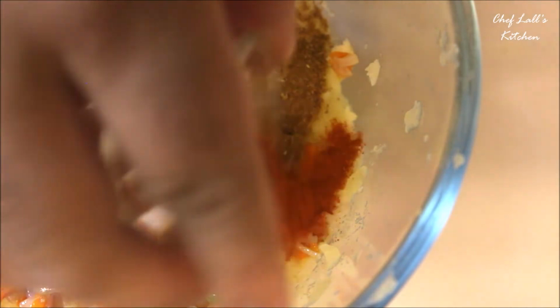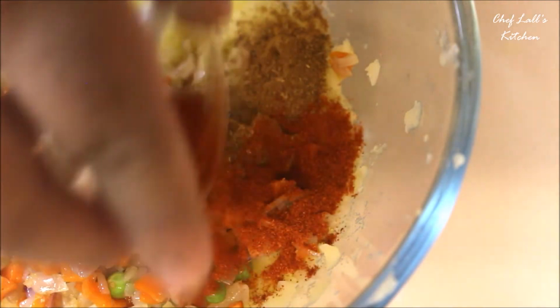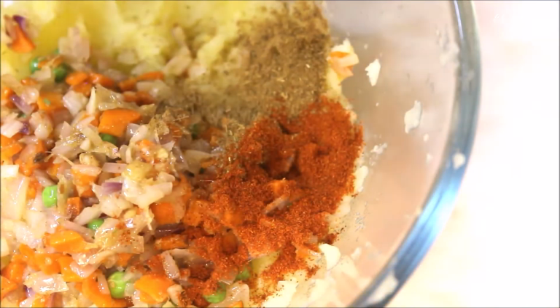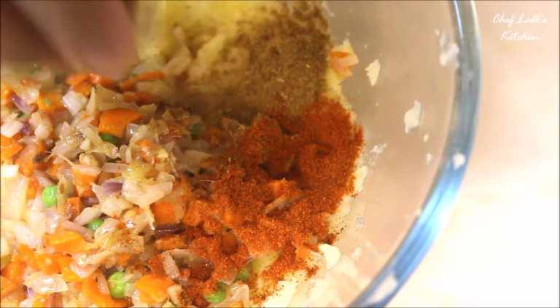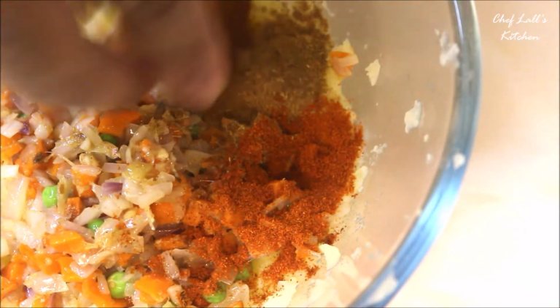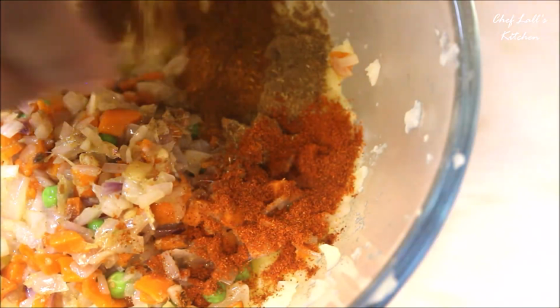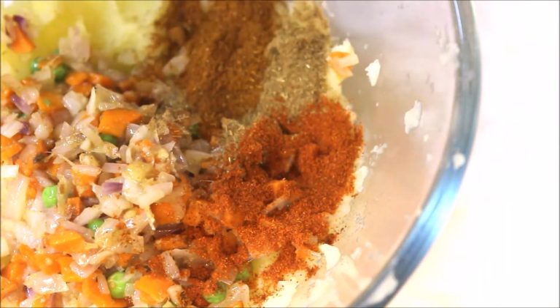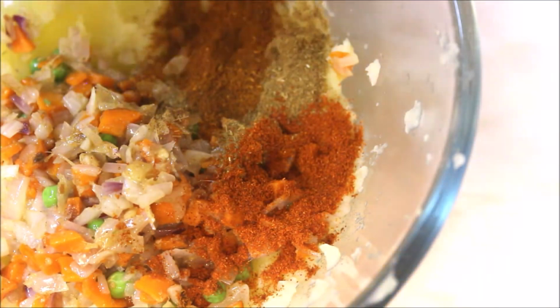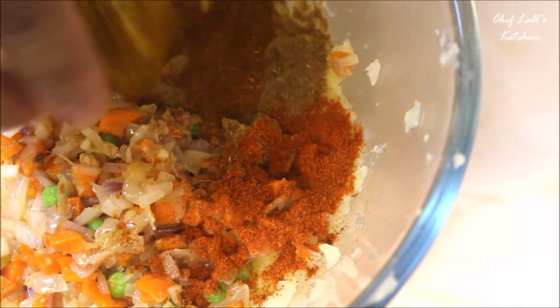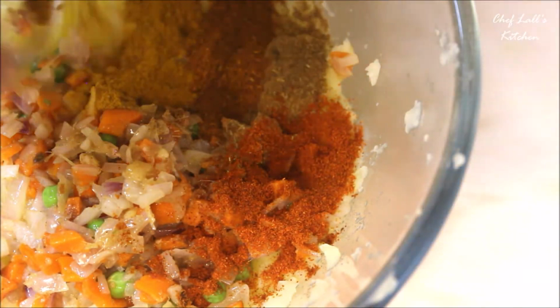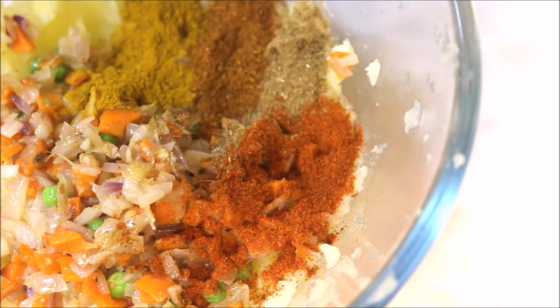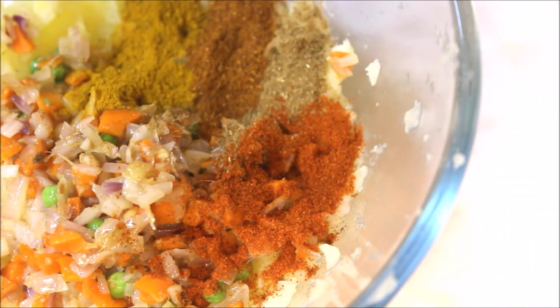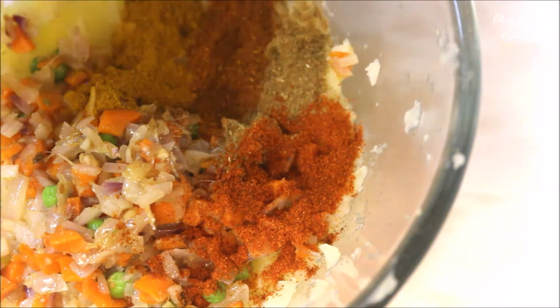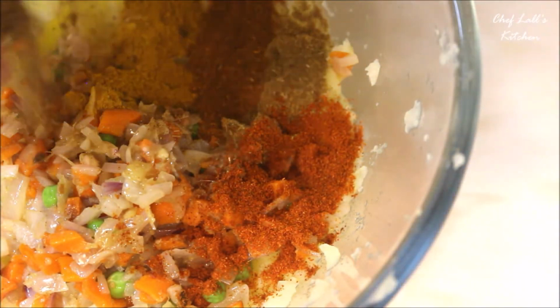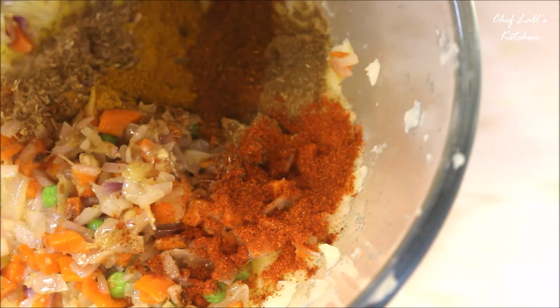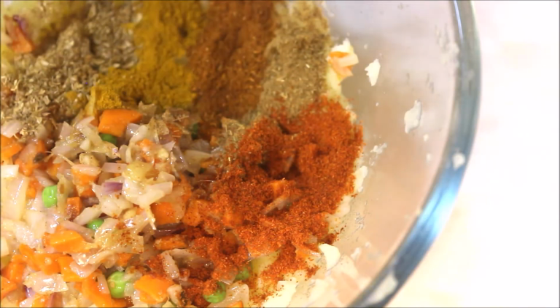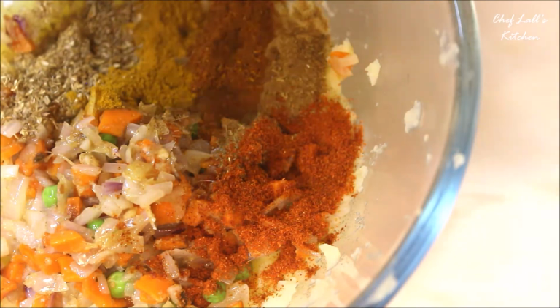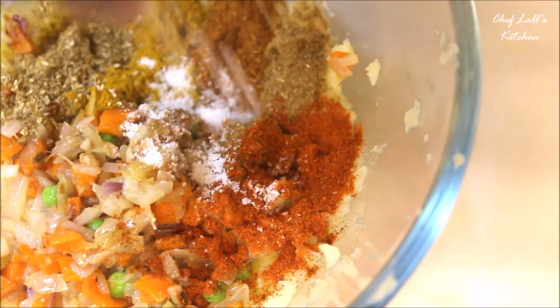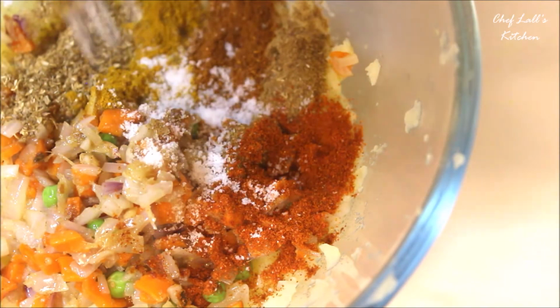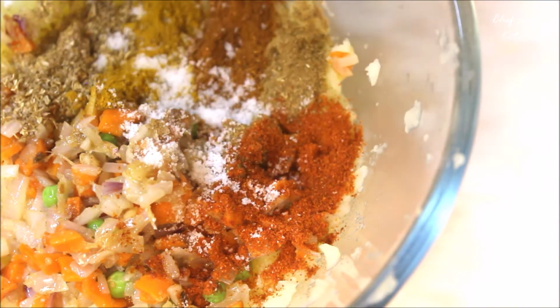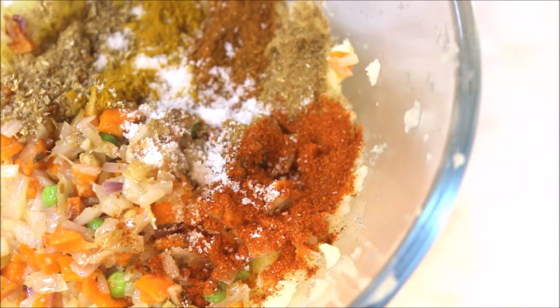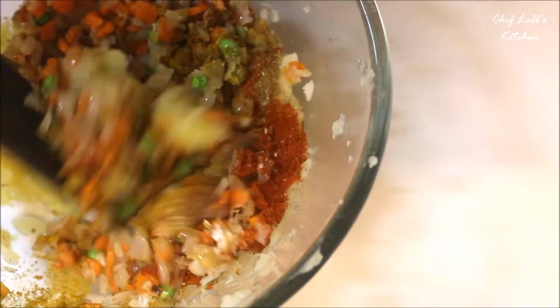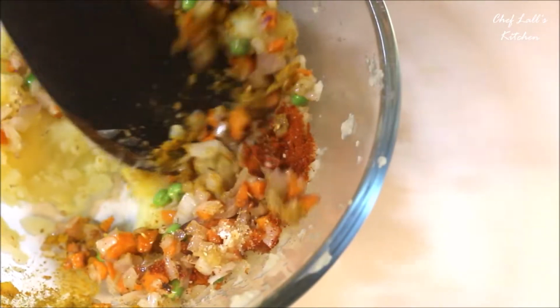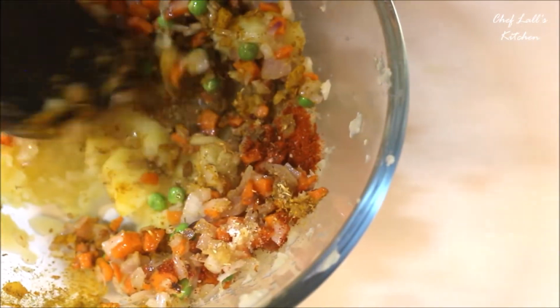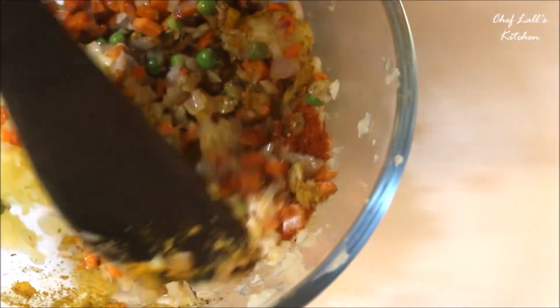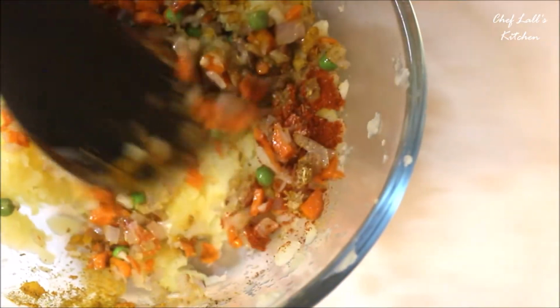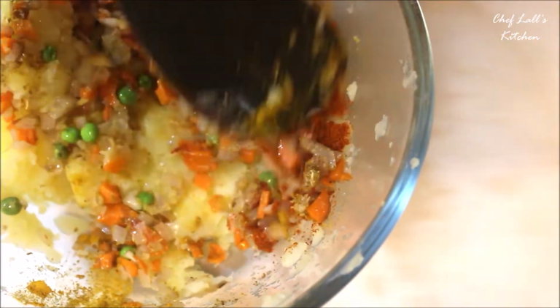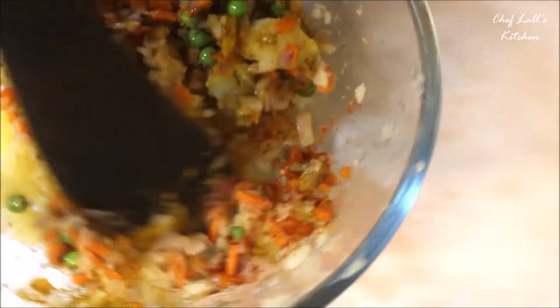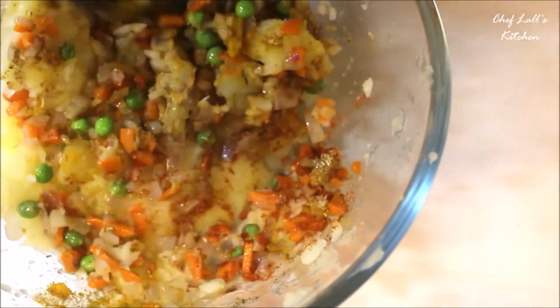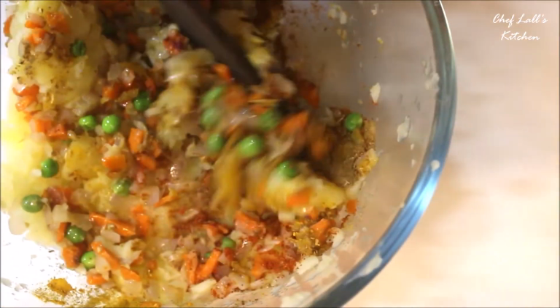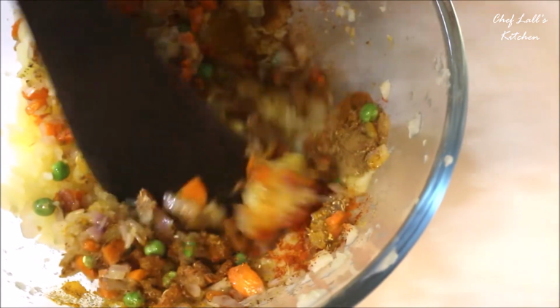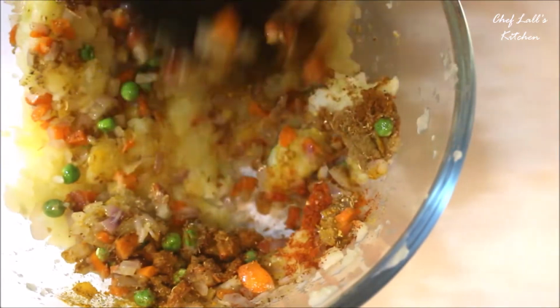Now season it with the spices: garam masala powder, red chili powder, turmeric powder, coriander powder, cumin powder, and some salt to taste. Combine these really well with the help of a spoon or spatula.